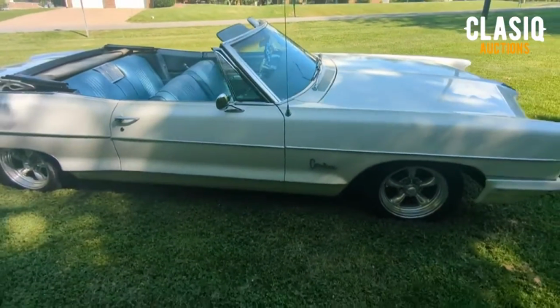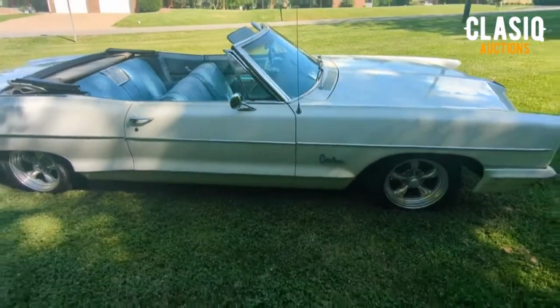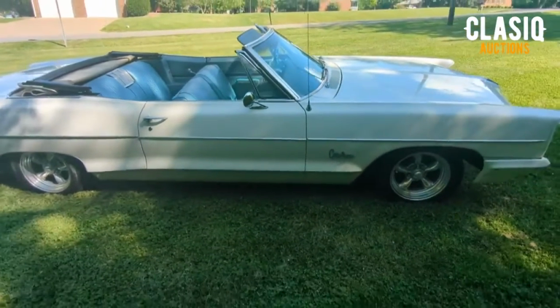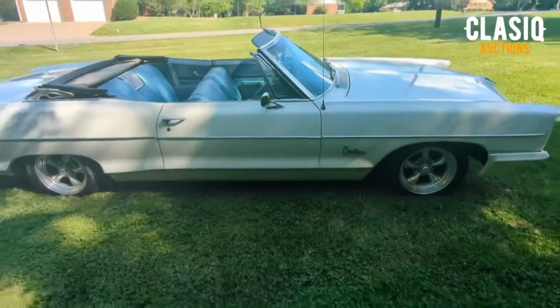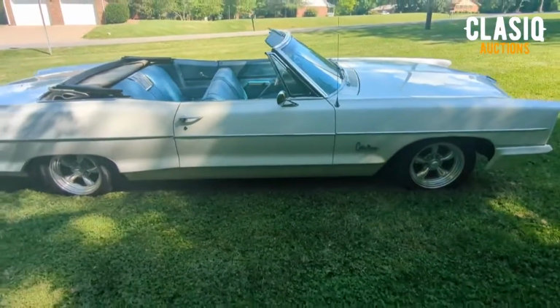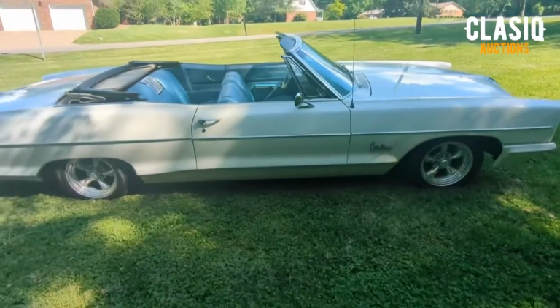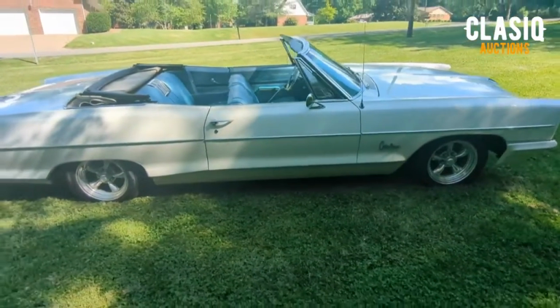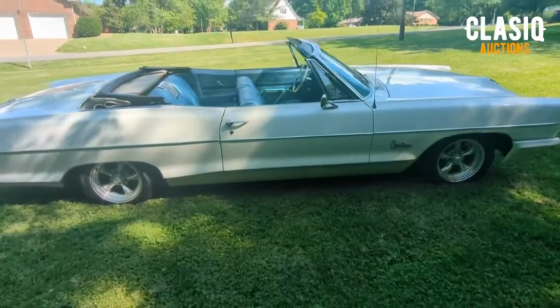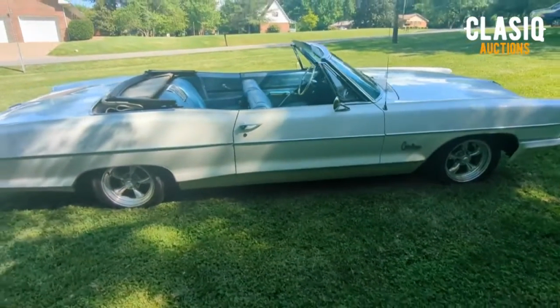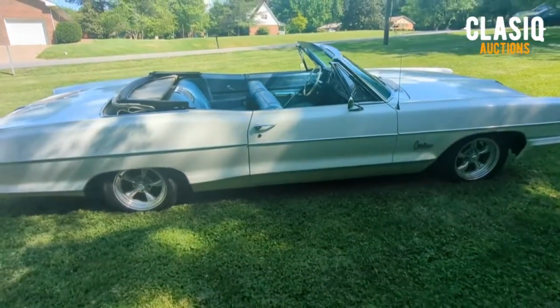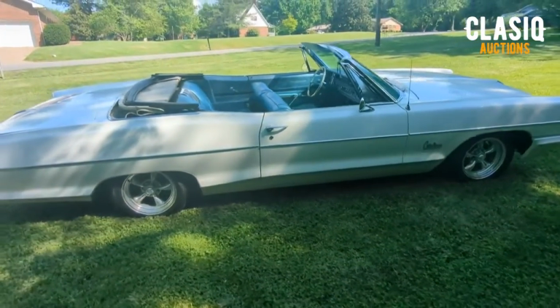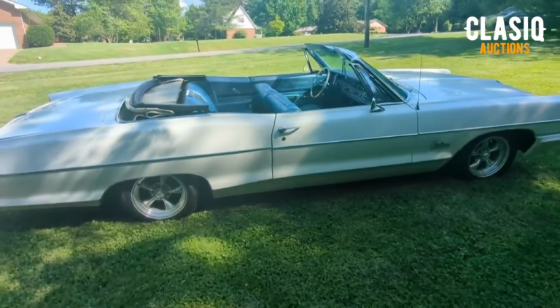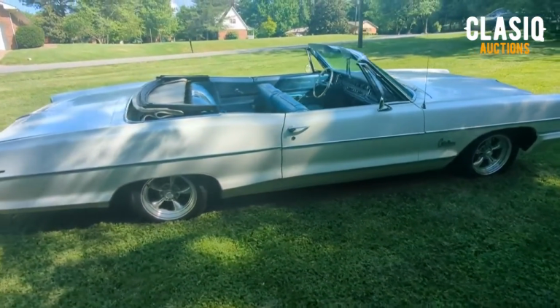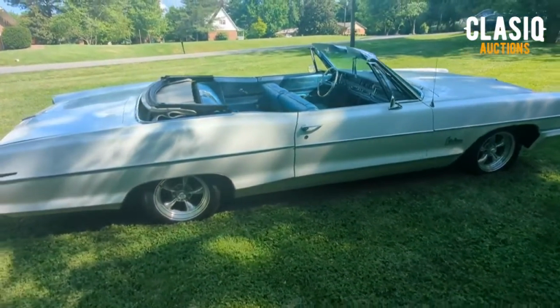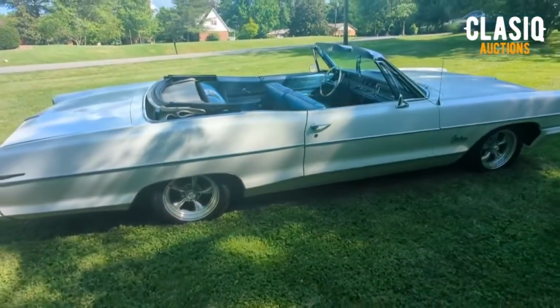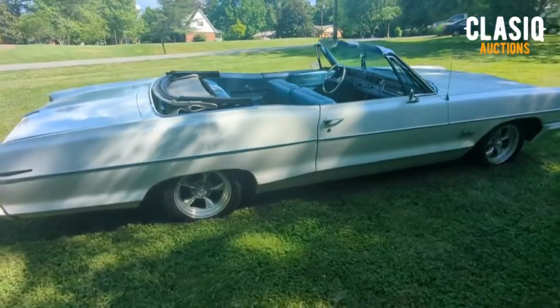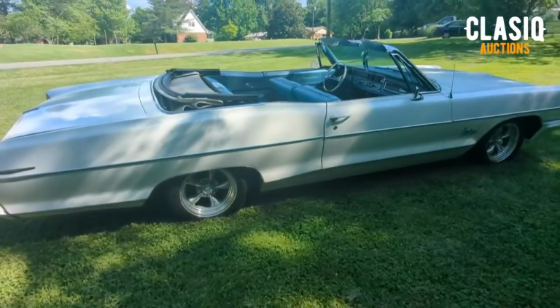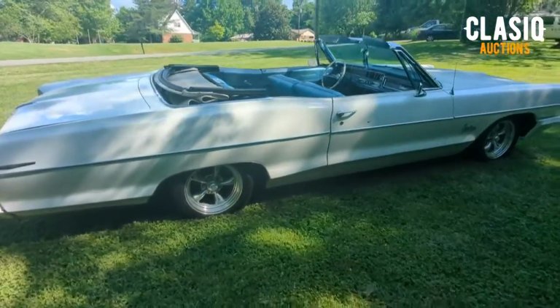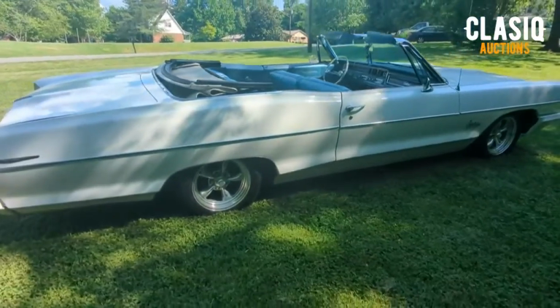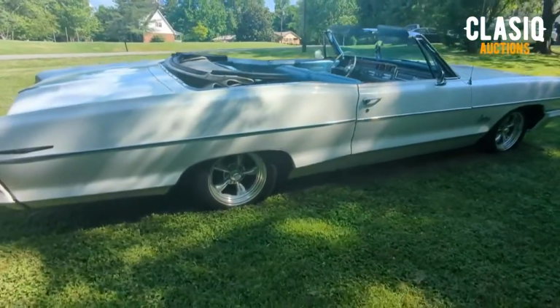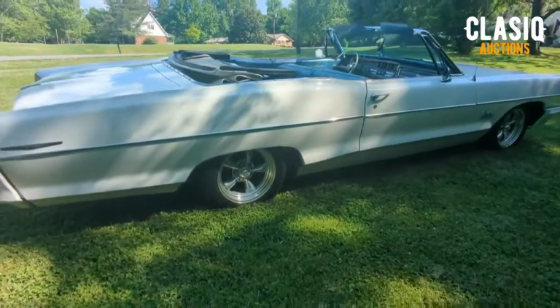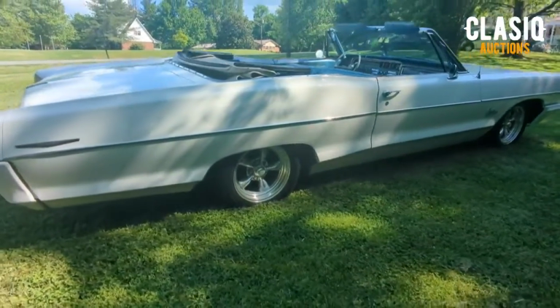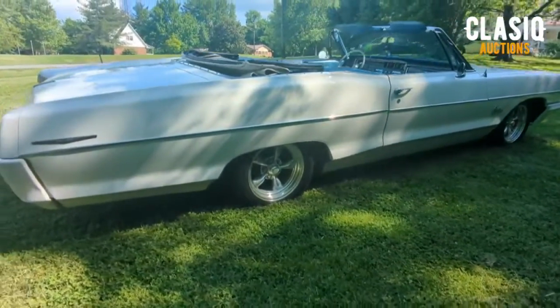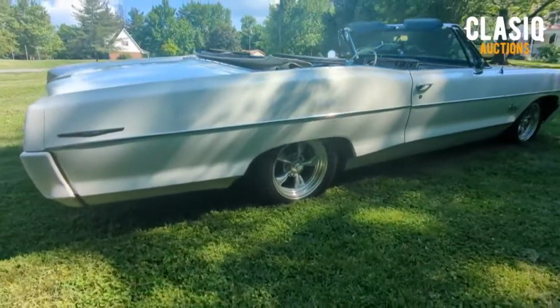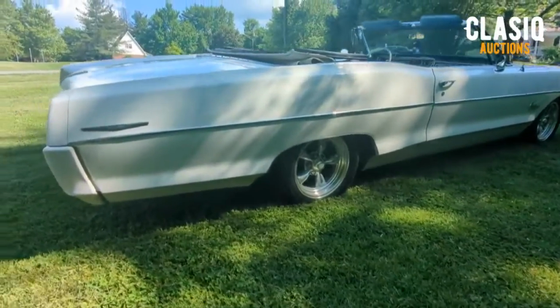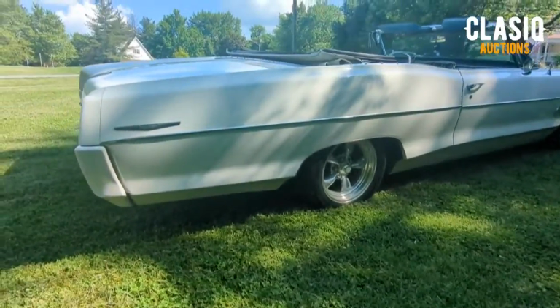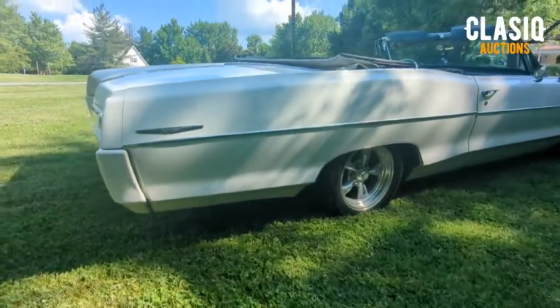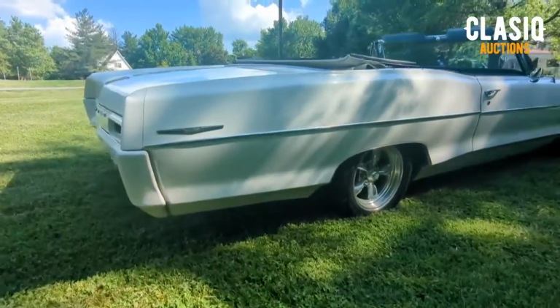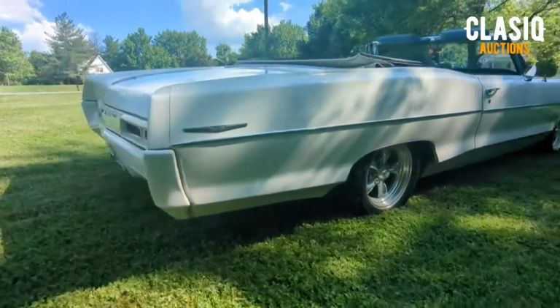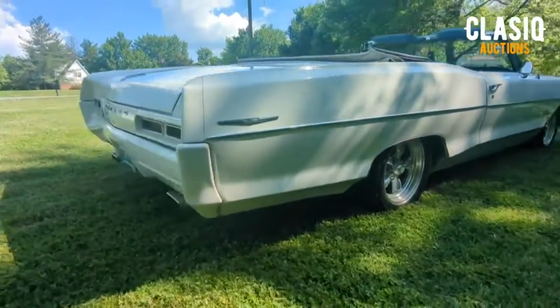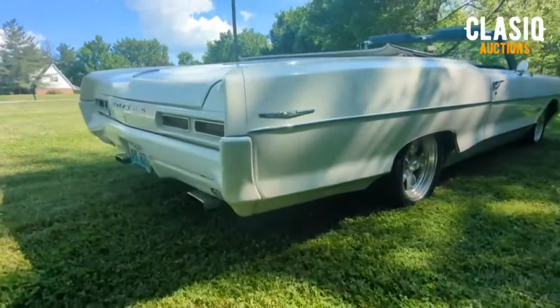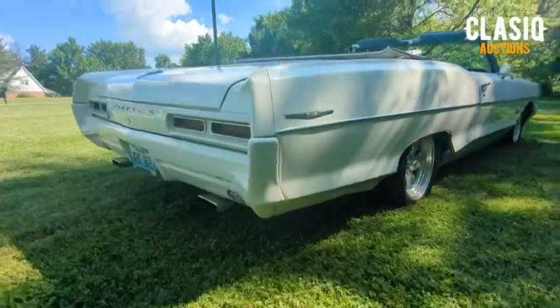It's painted in white with a white top that looks great up or down. Body-color matched bumpers add to the appeal even more.